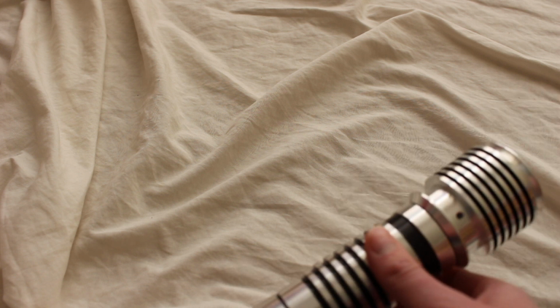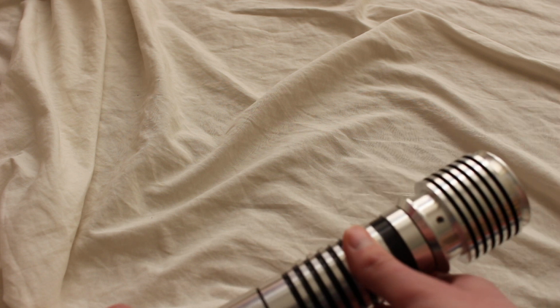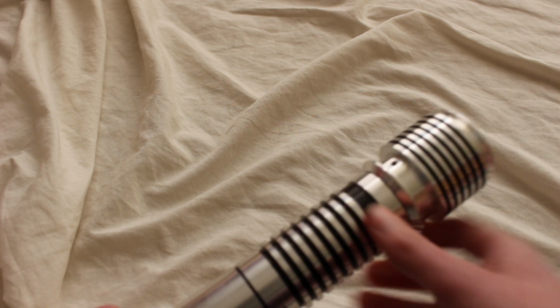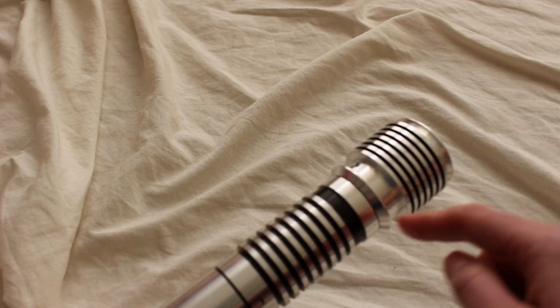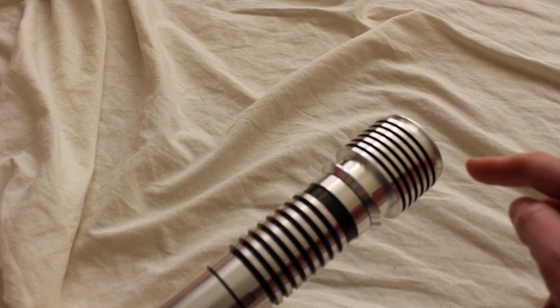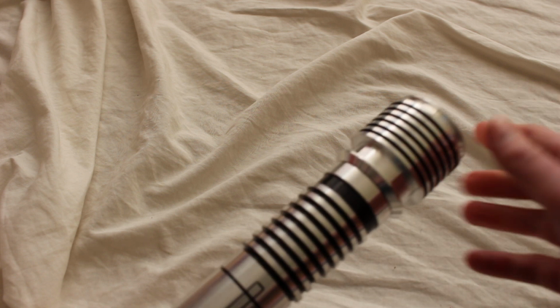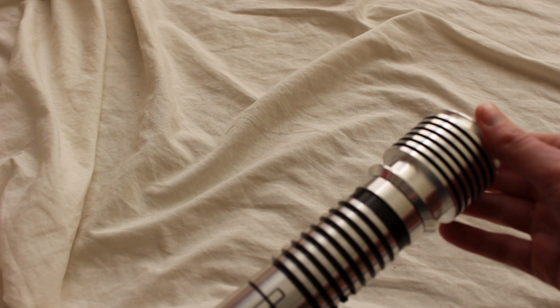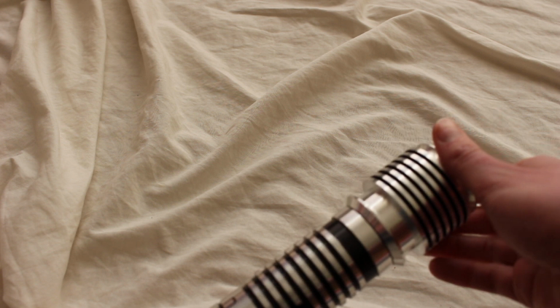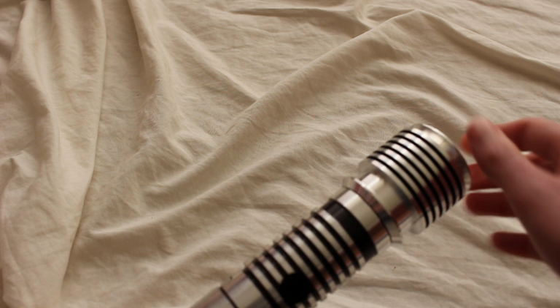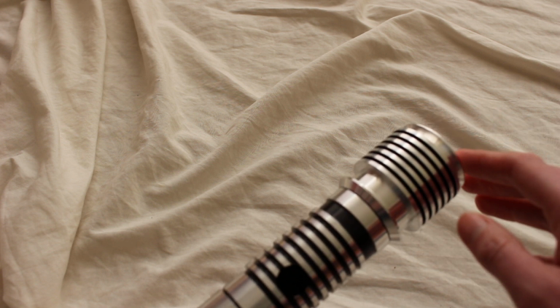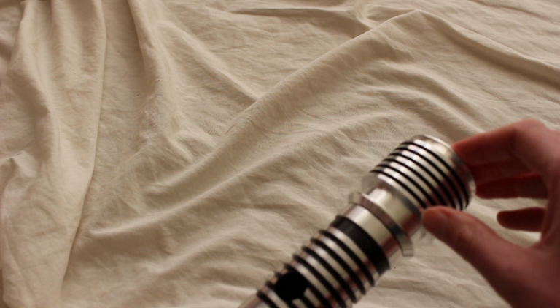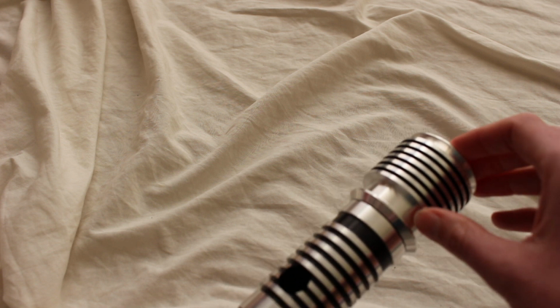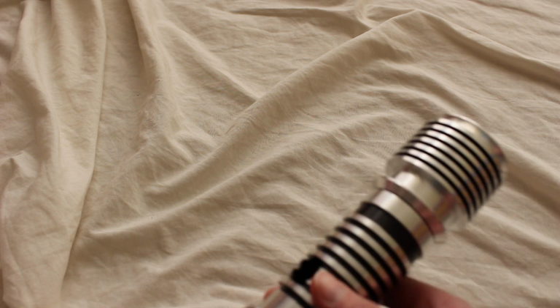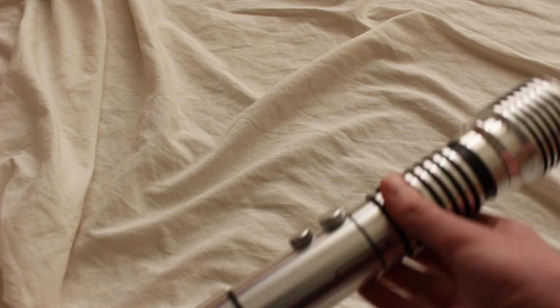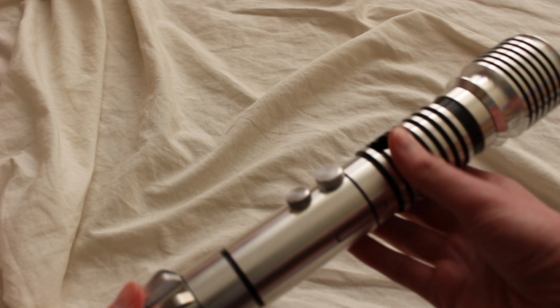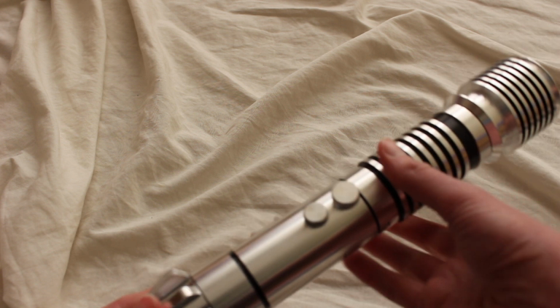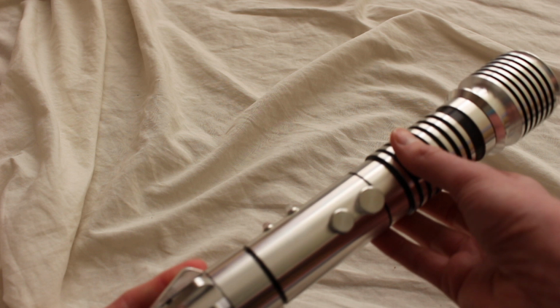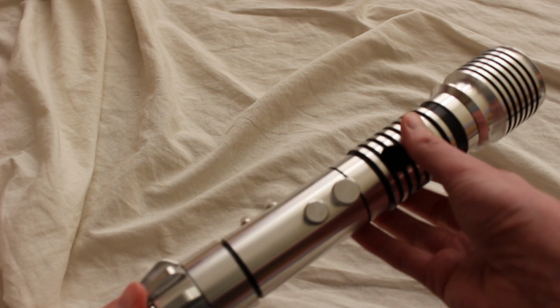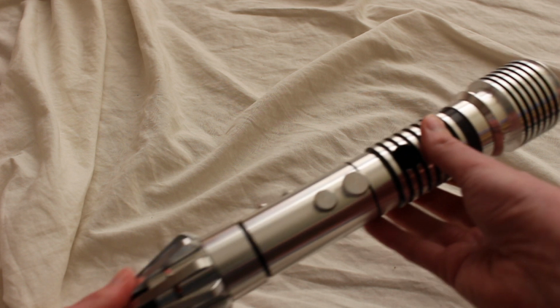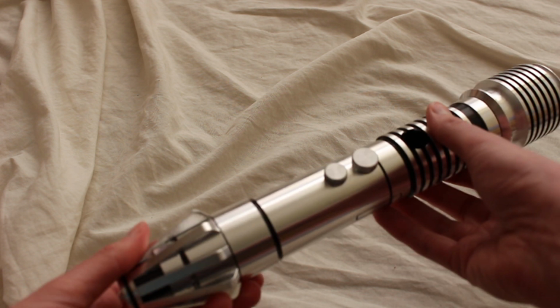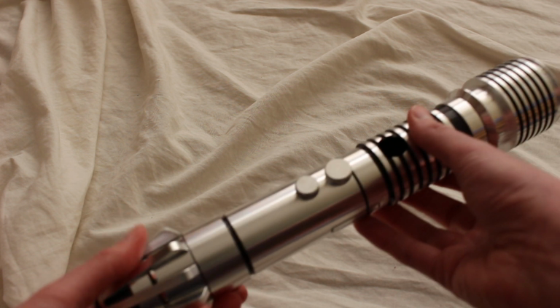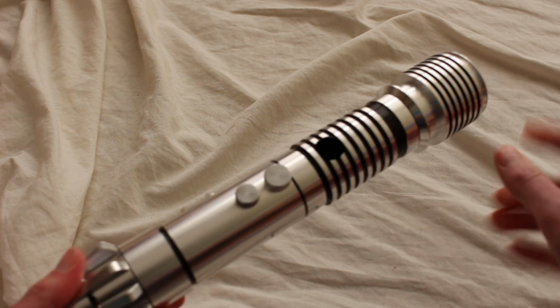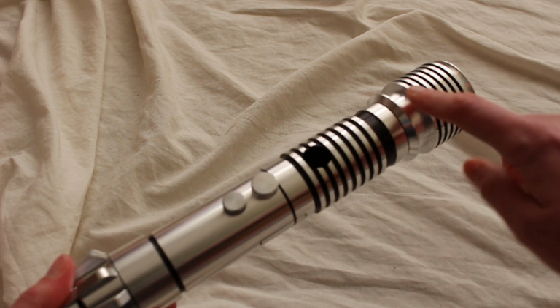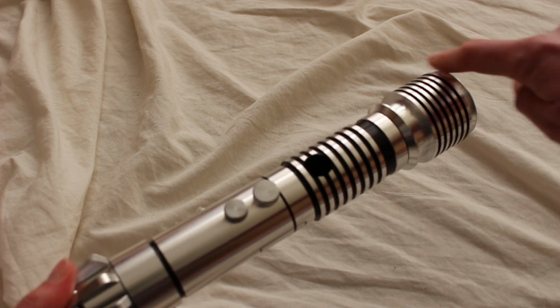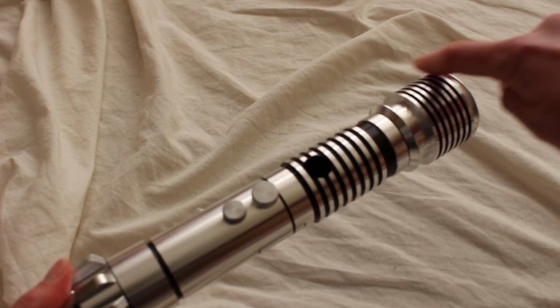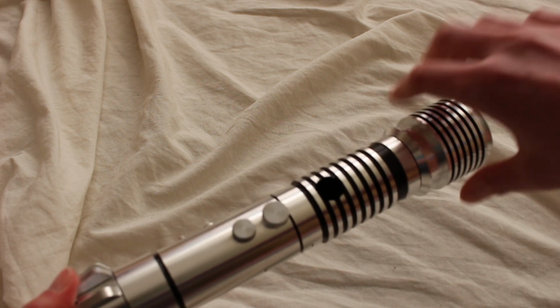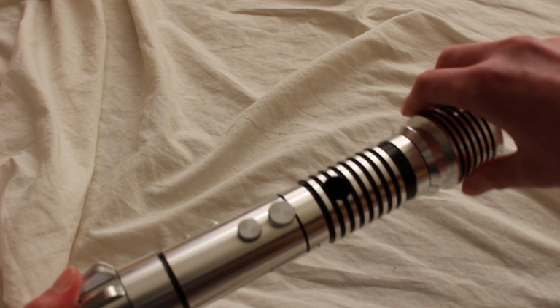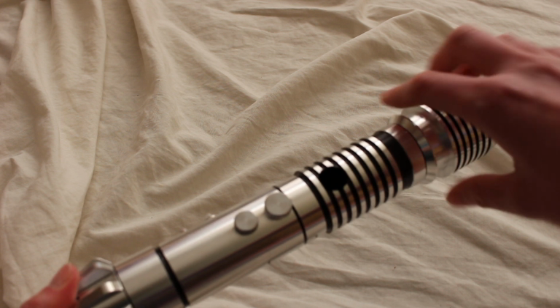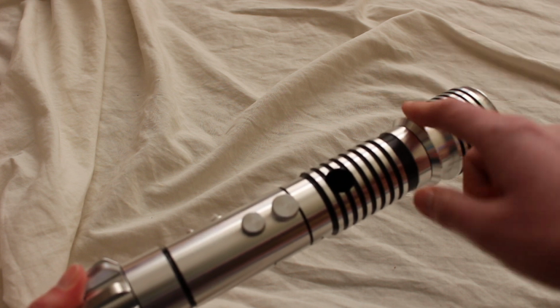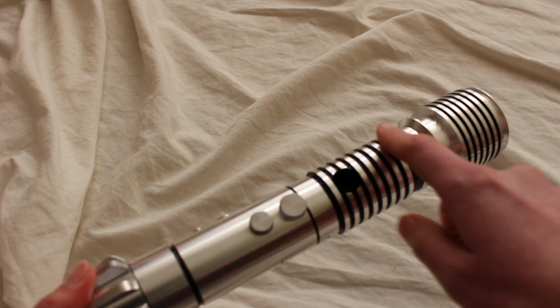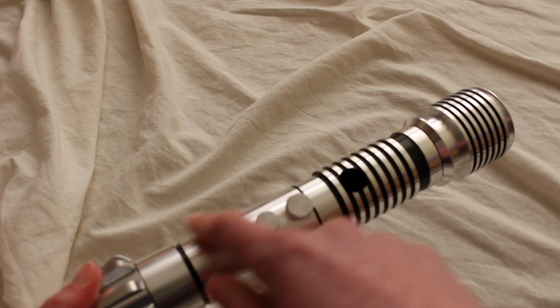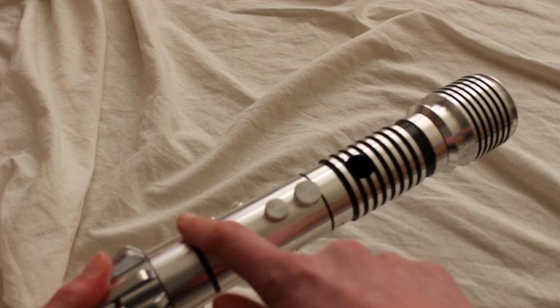One more thing about this style emitter: quite often it's one of the widest parts of the lightsaber hilt. You can see that's certainly the case with this Dorinian, where this is the wide part and then it tapers a bit in the body area.